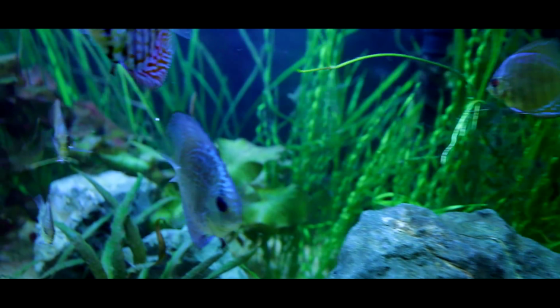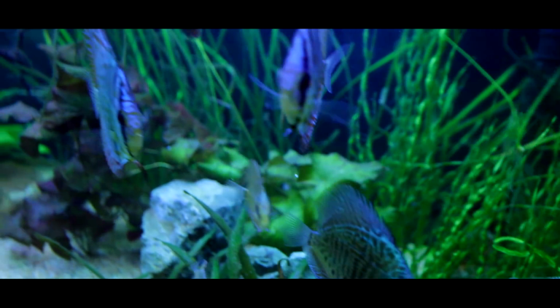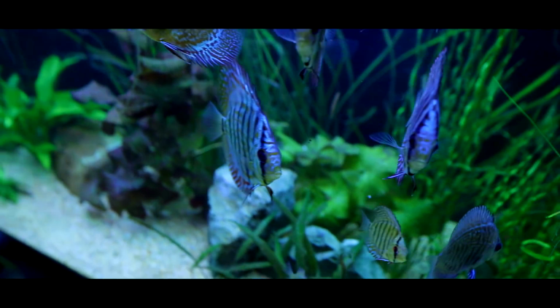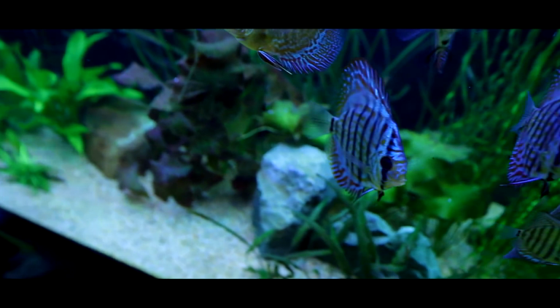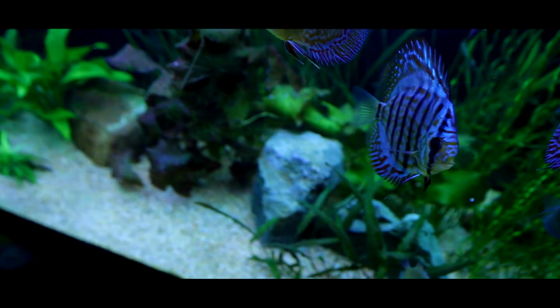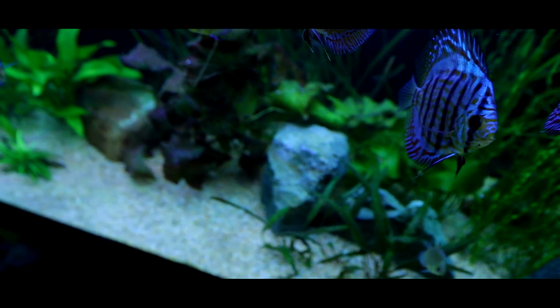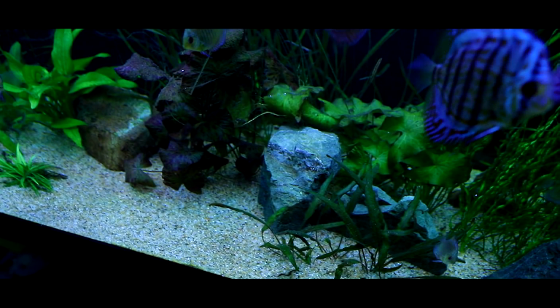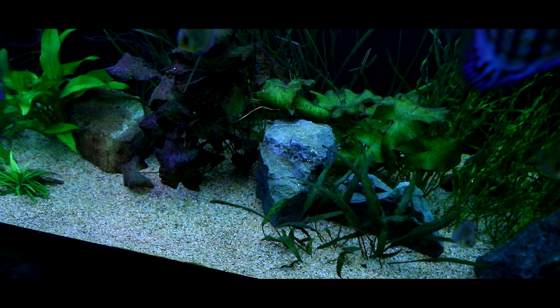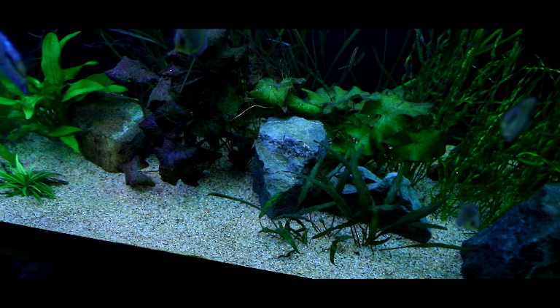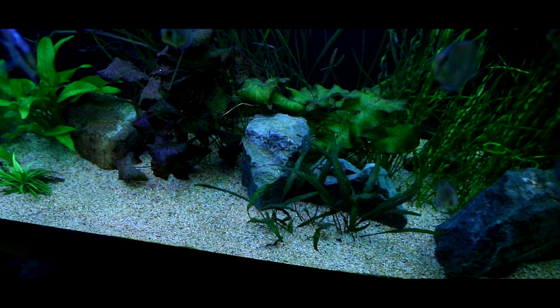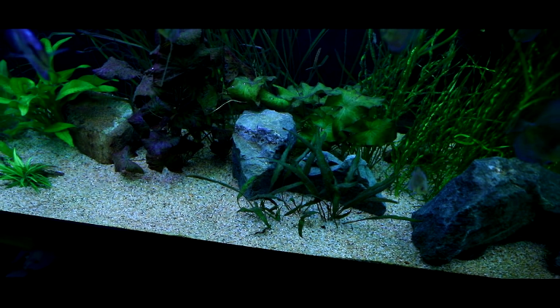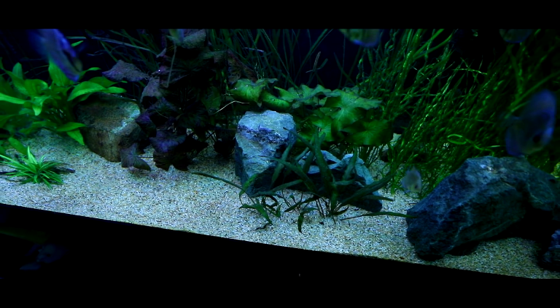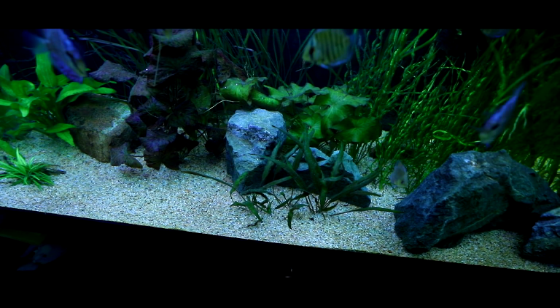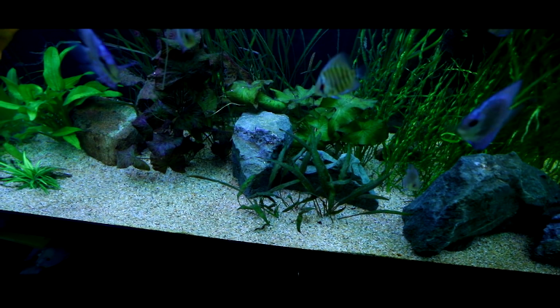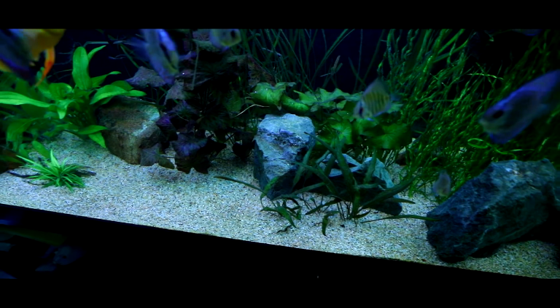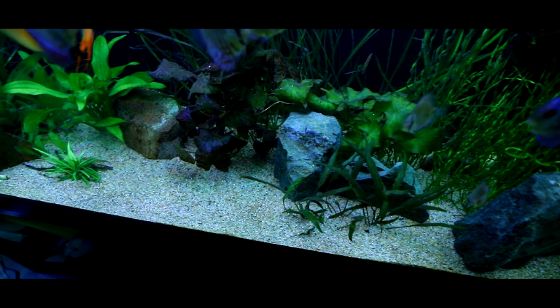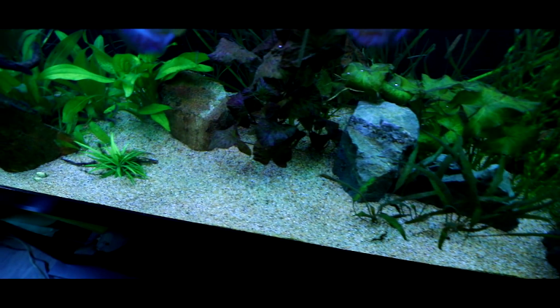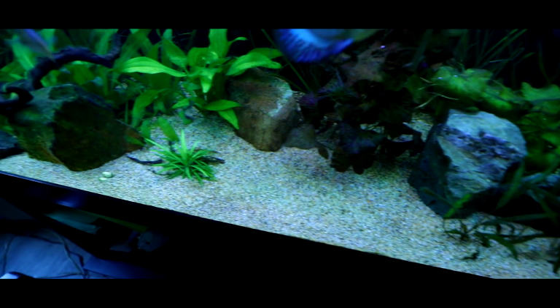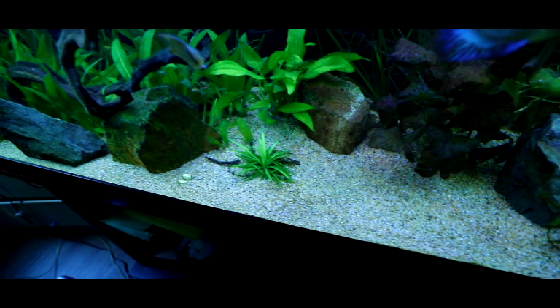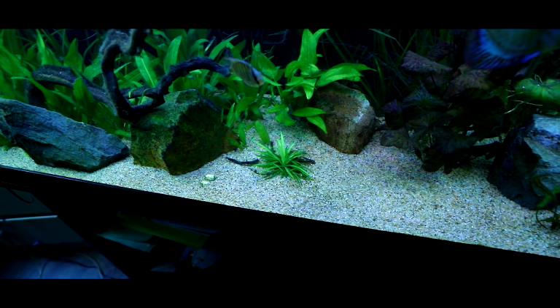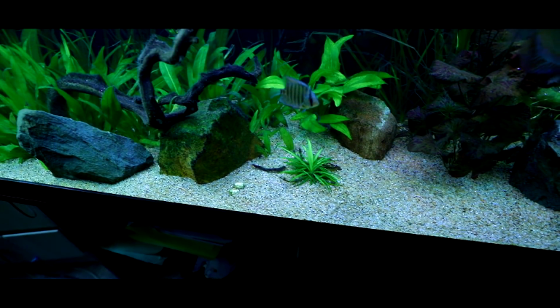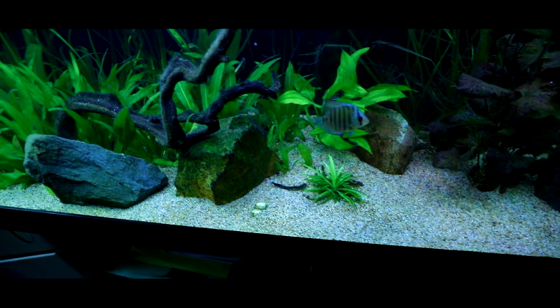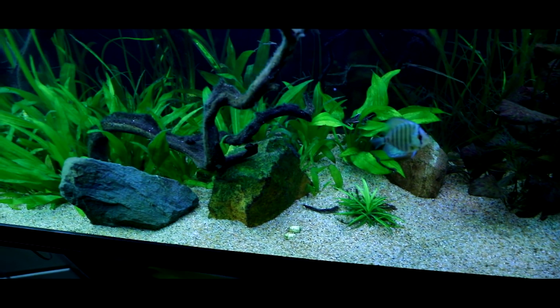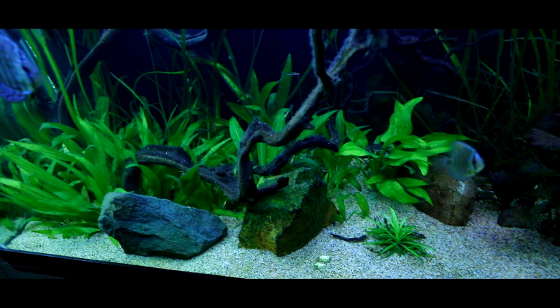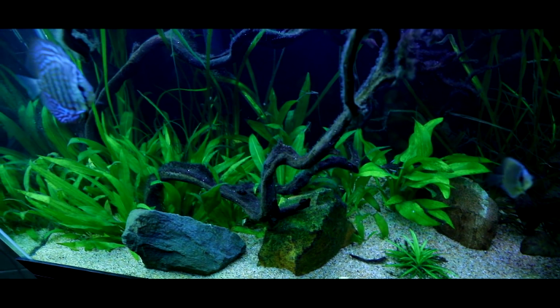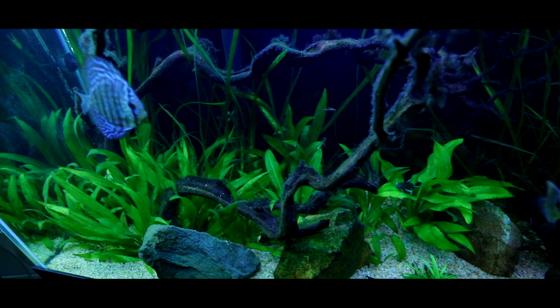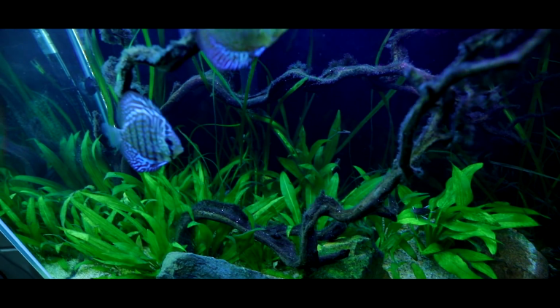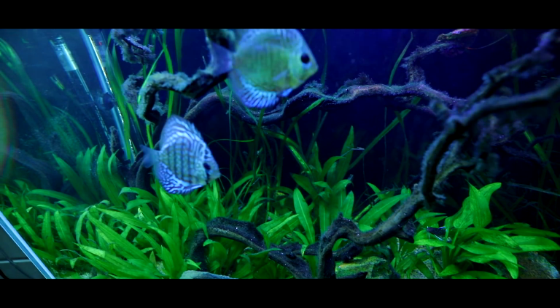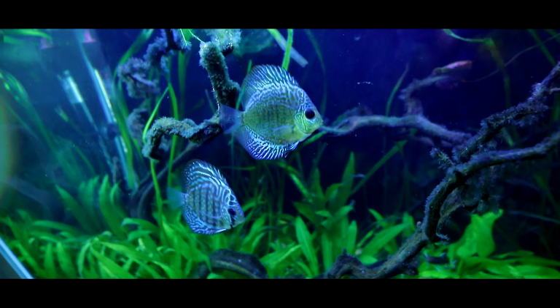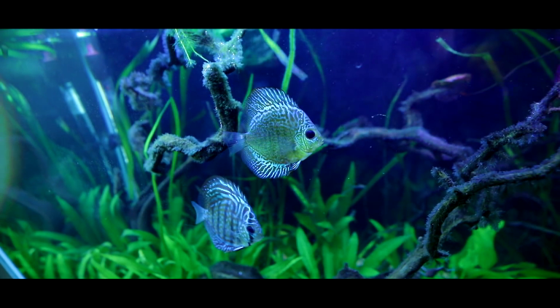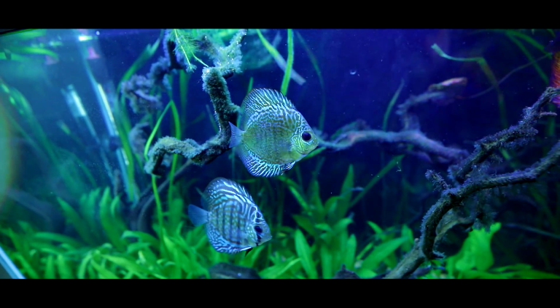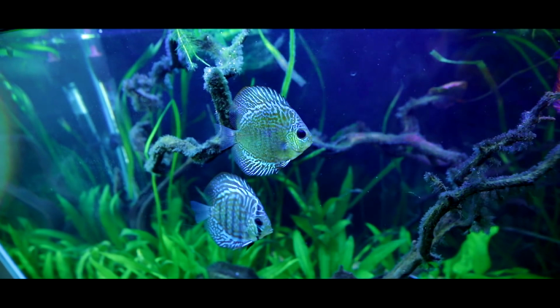This is all manzanita driftwood. There are some lotus plants in there. The rocks — I got those from my front yard. I rinsed them under some really hot water.